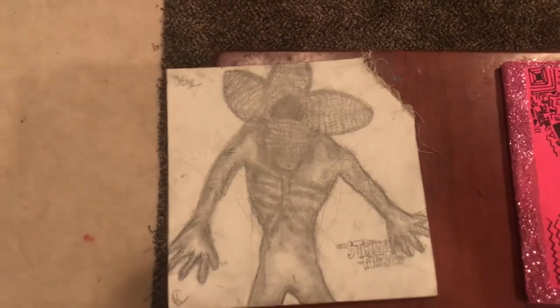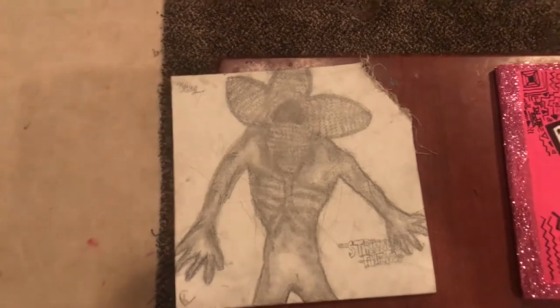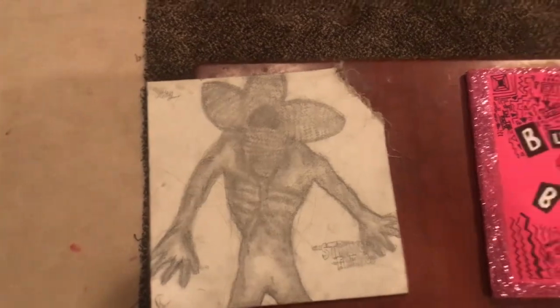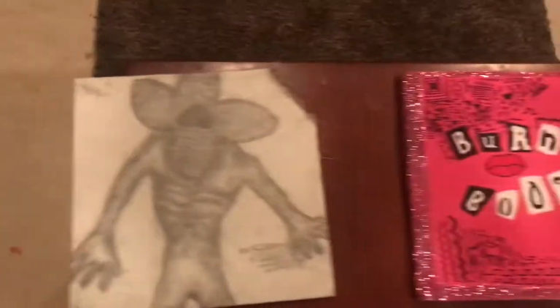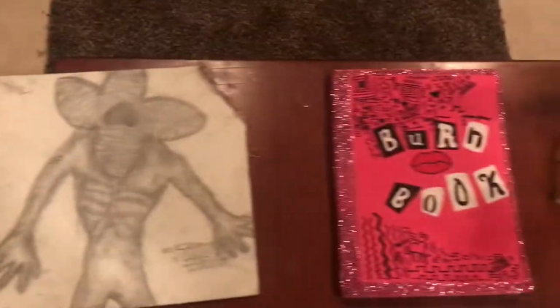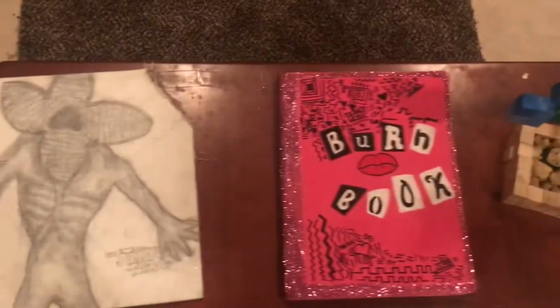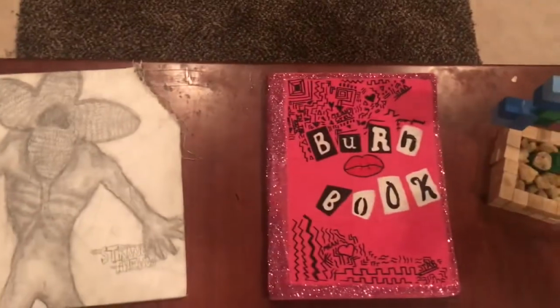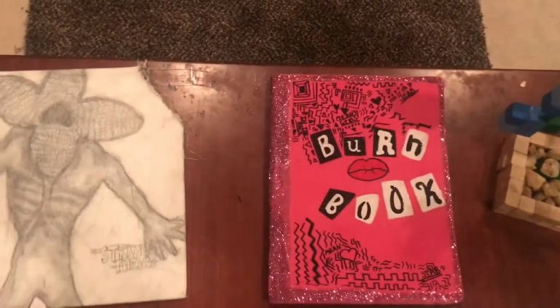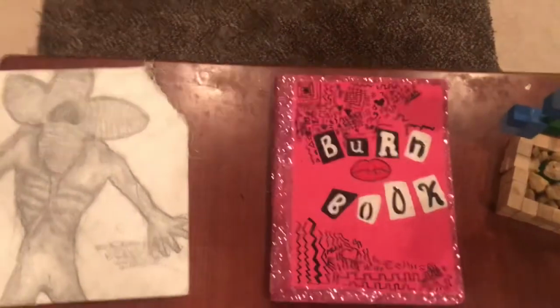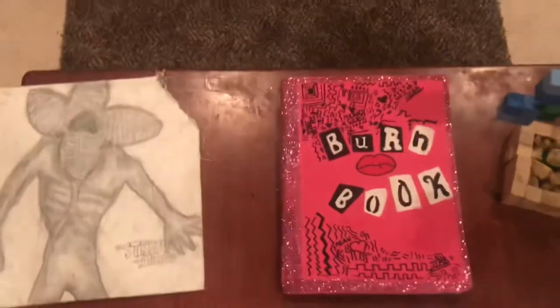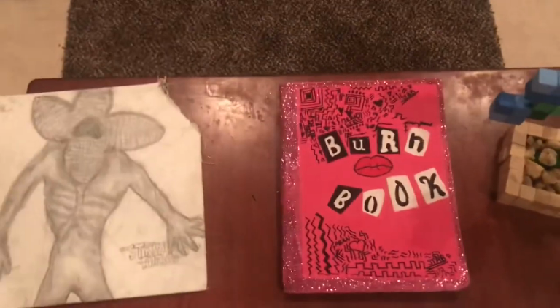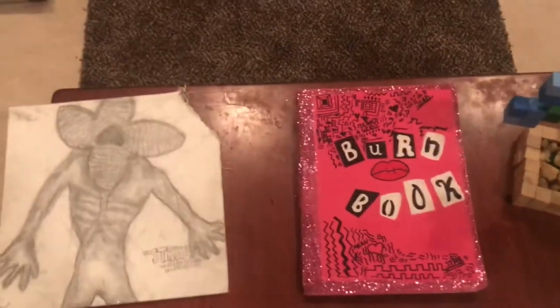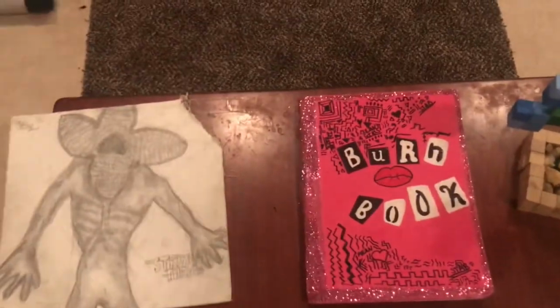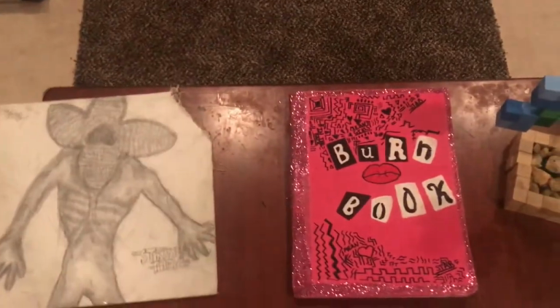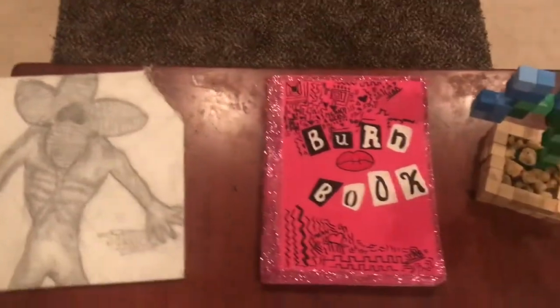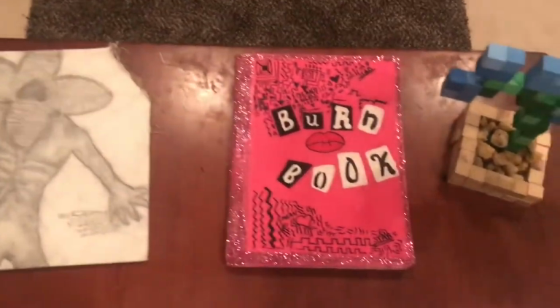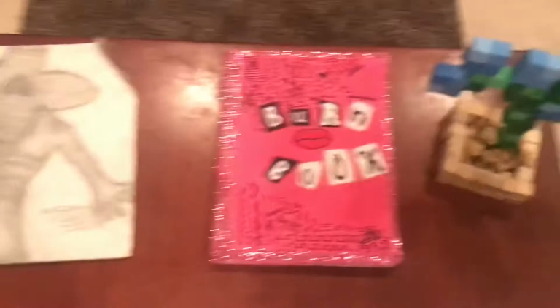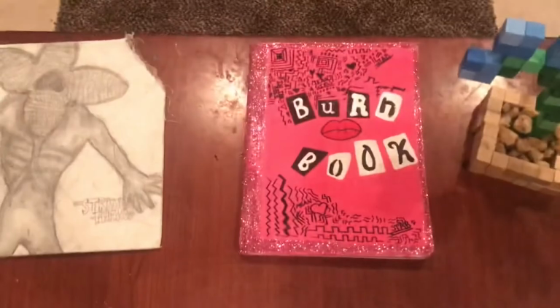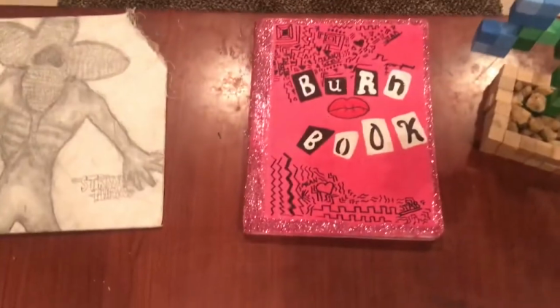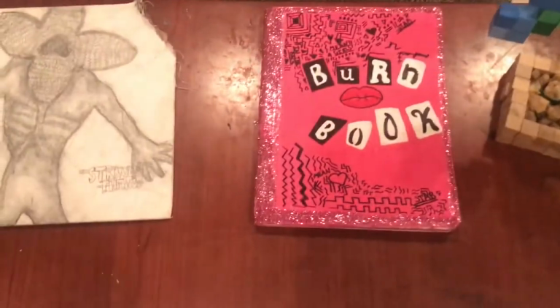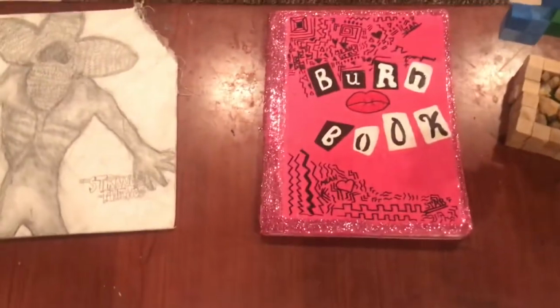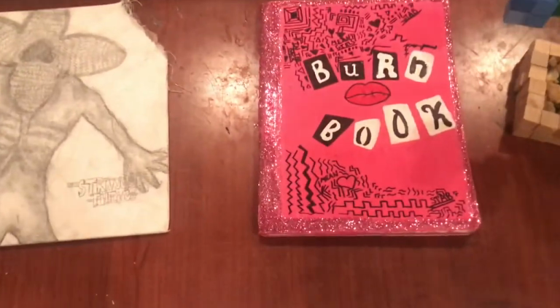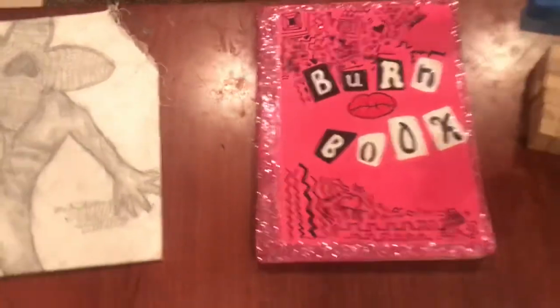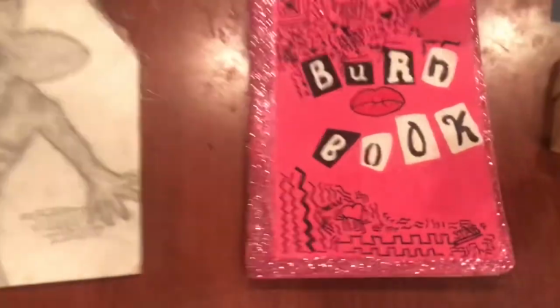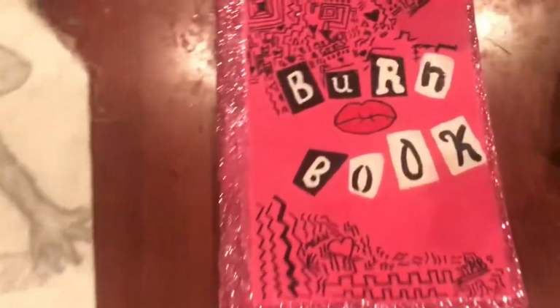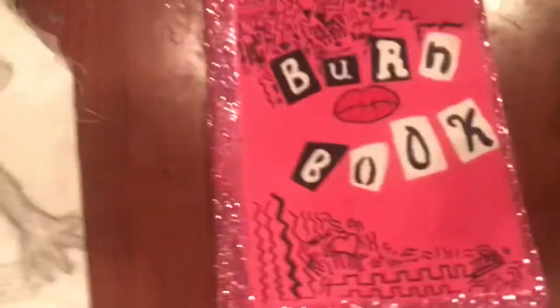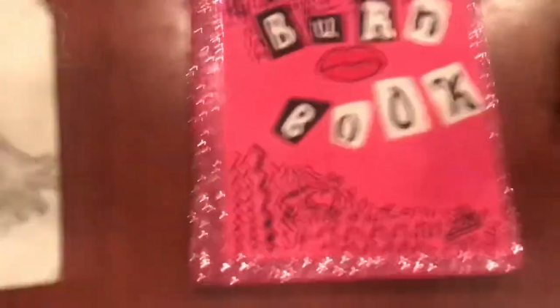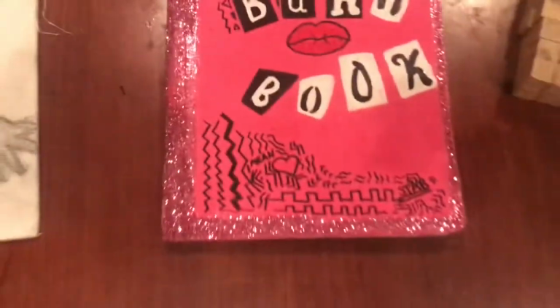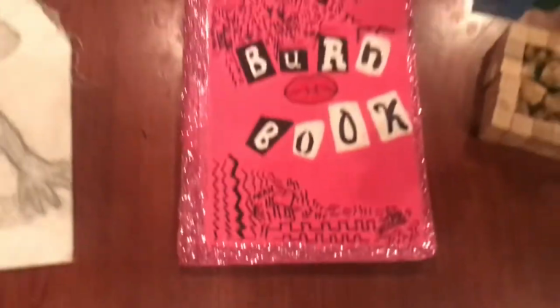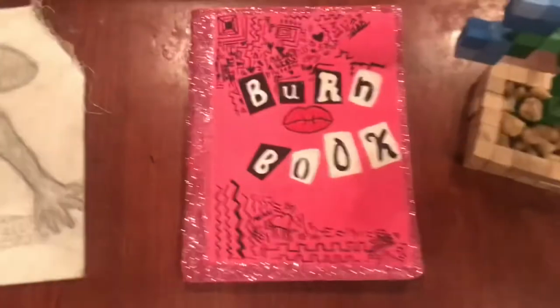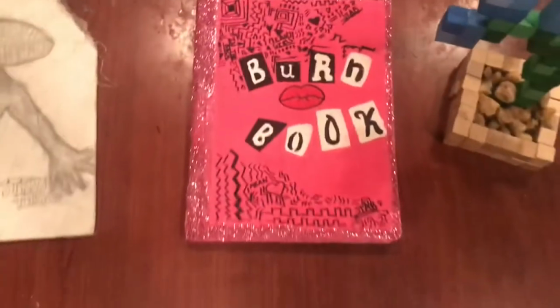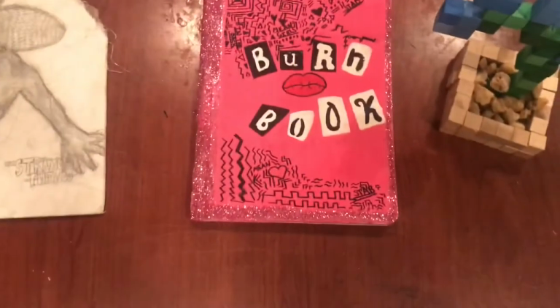The next thing I made is this burn book from the movie Mean Girls and it is painted on top of a copy book.